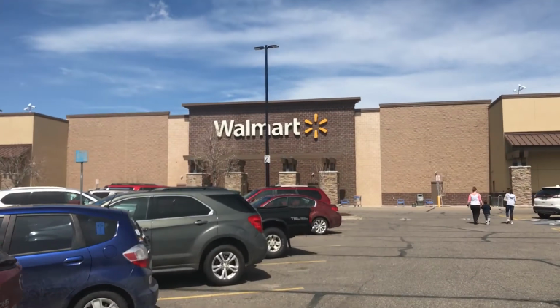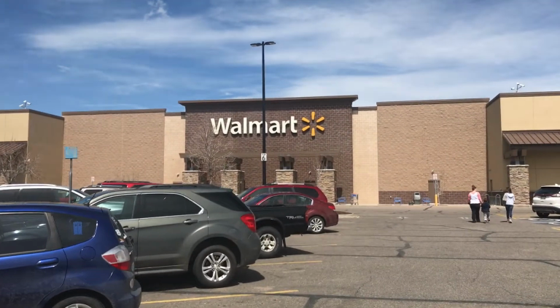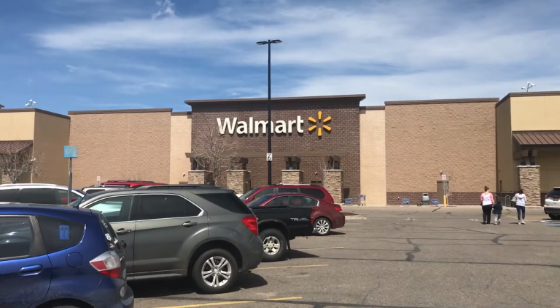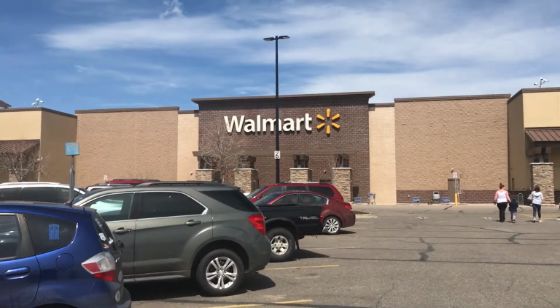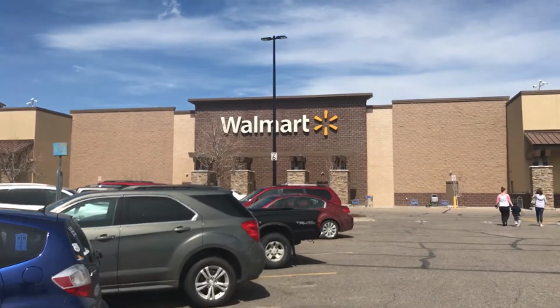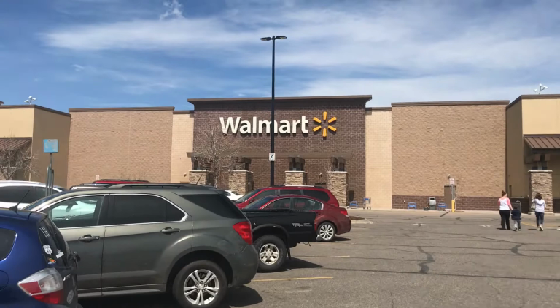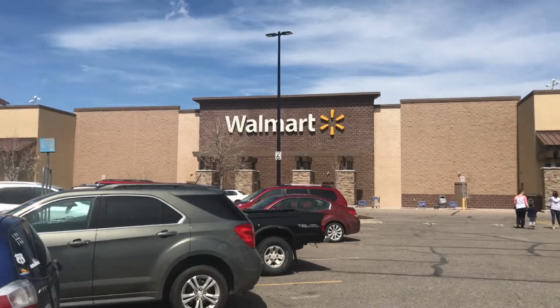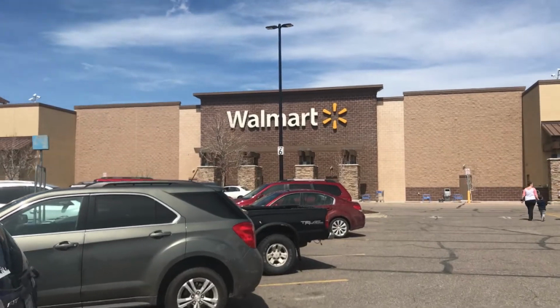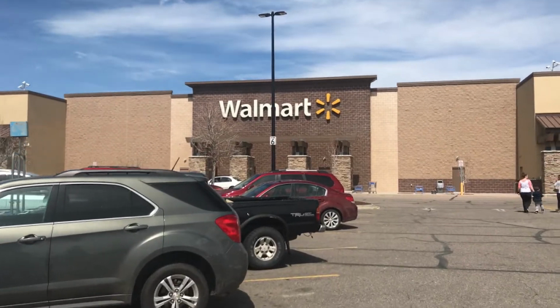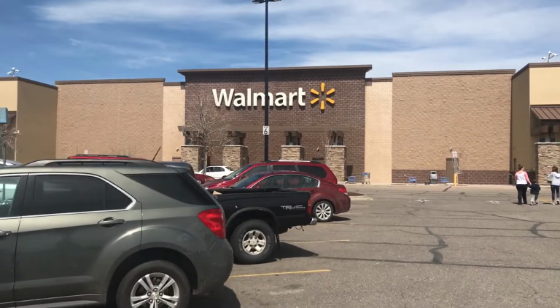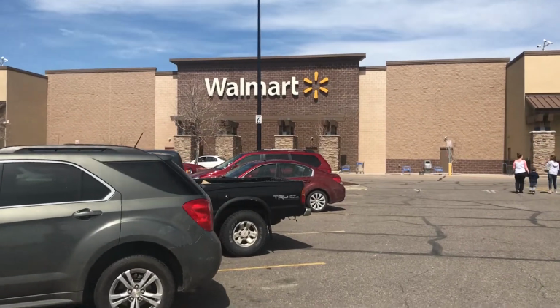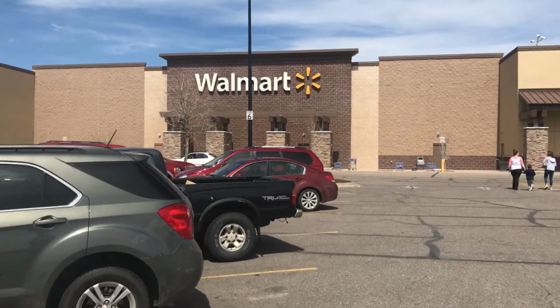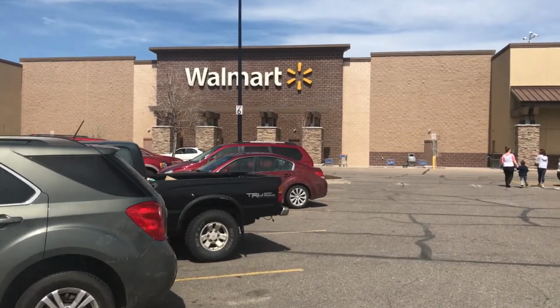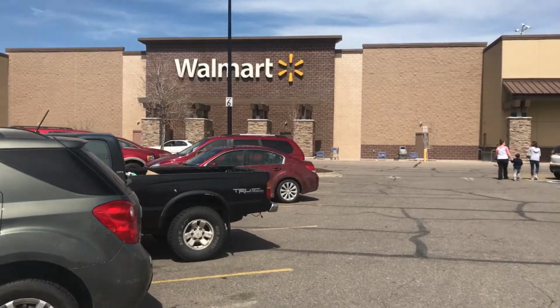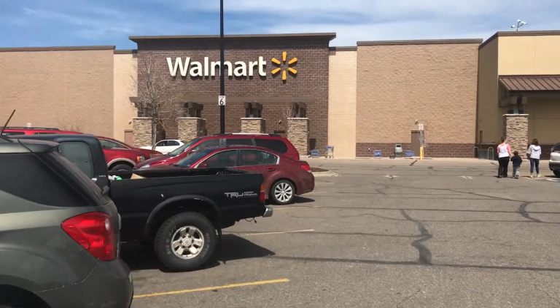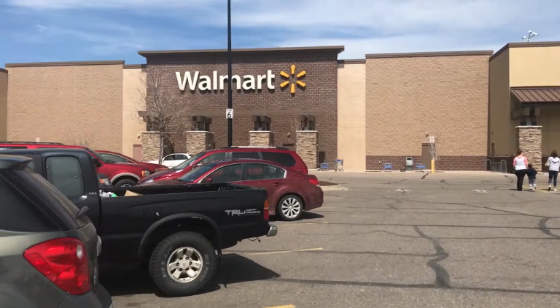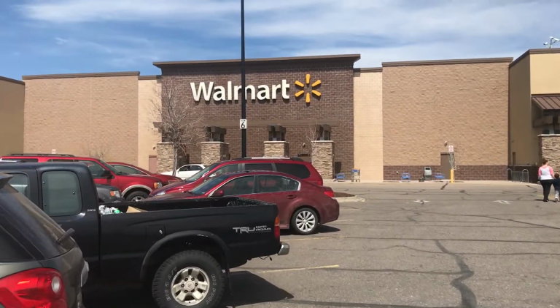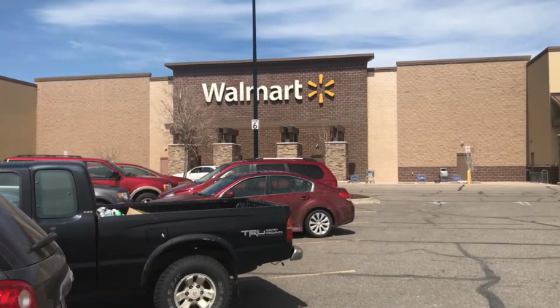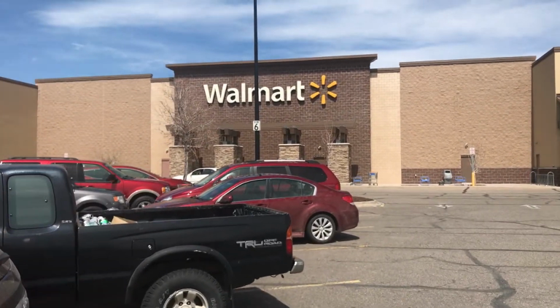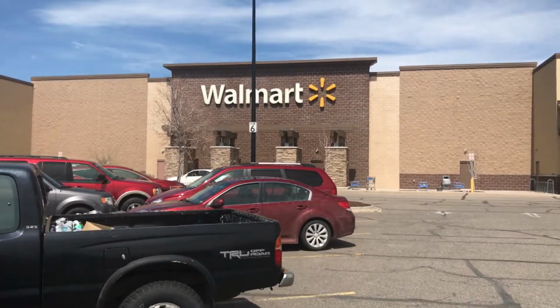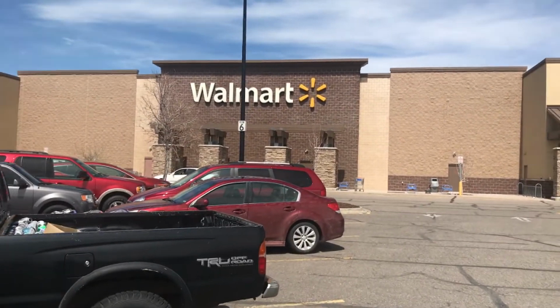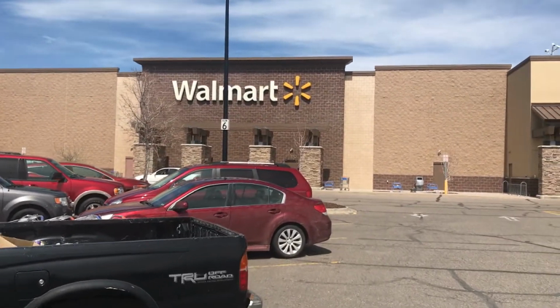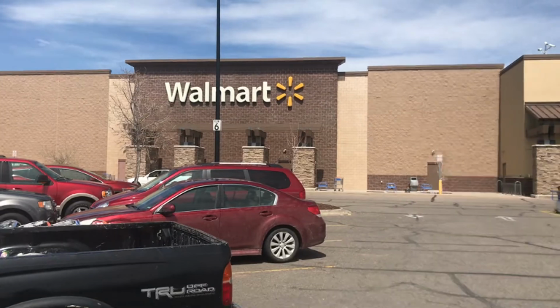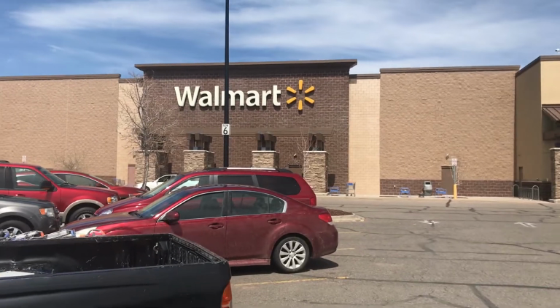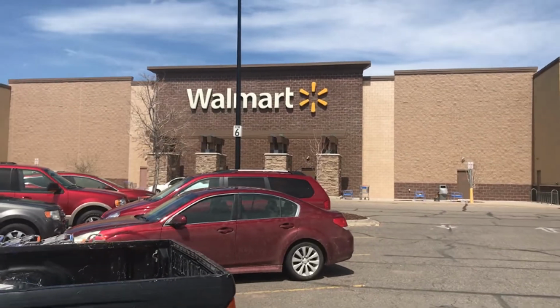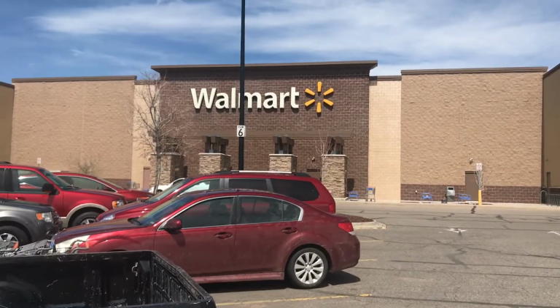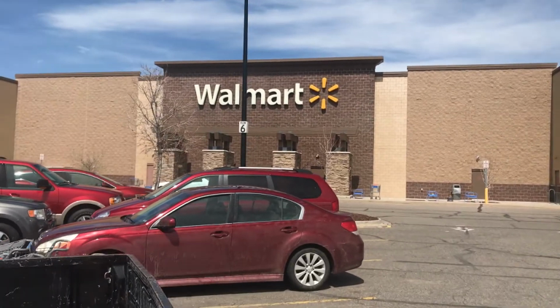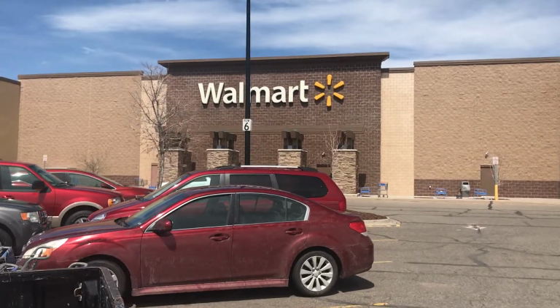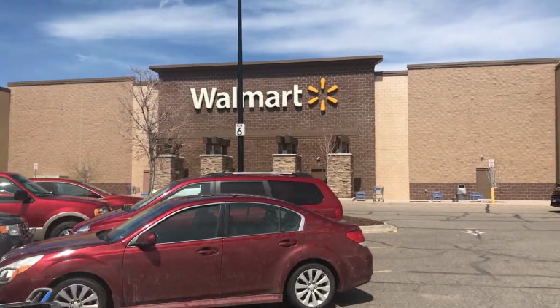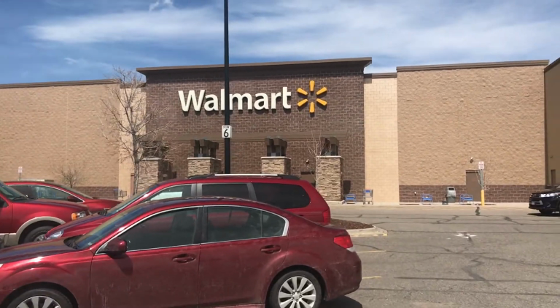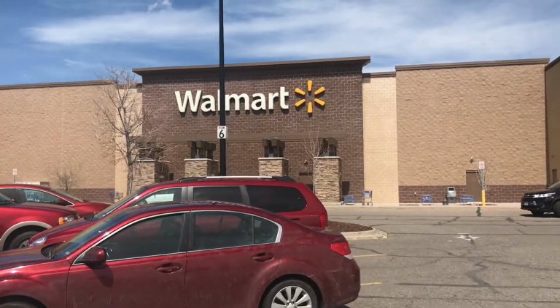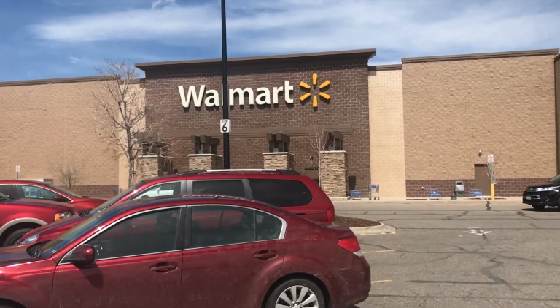So here we are at Walmart. I'm going to go pick up some ingredients. It doesn't always have to be Walmart, but I like Walmart's selection. You can really go to King Soopers if you want to, but I prefer Walmart.